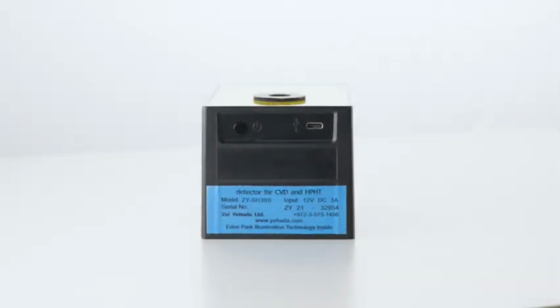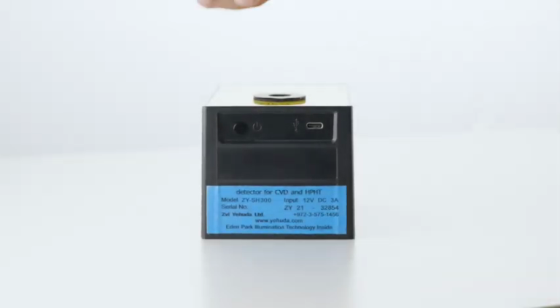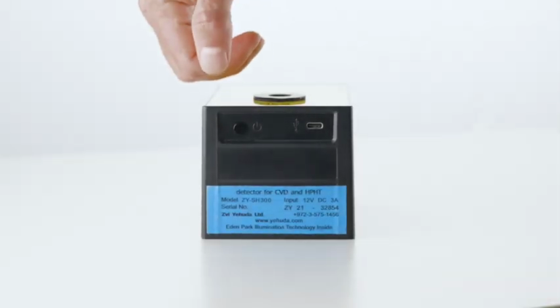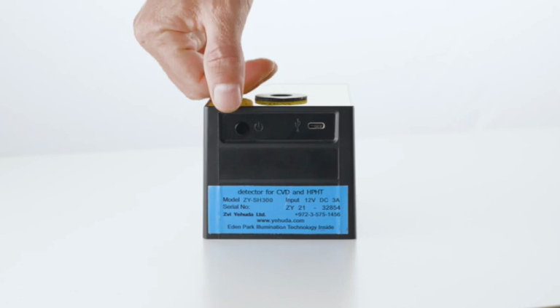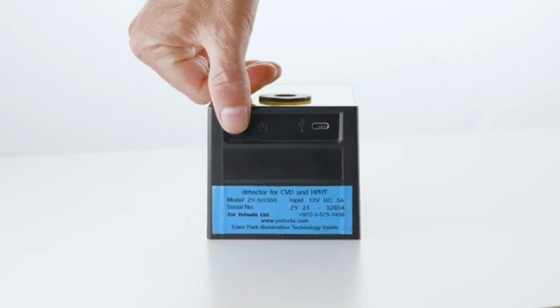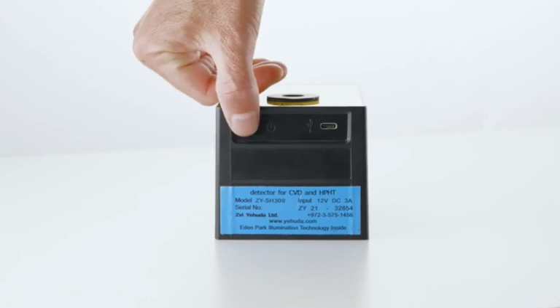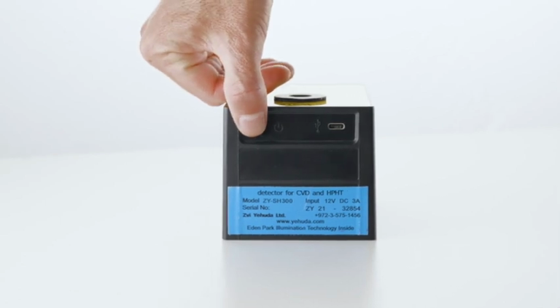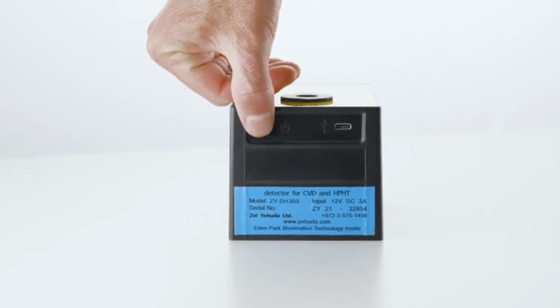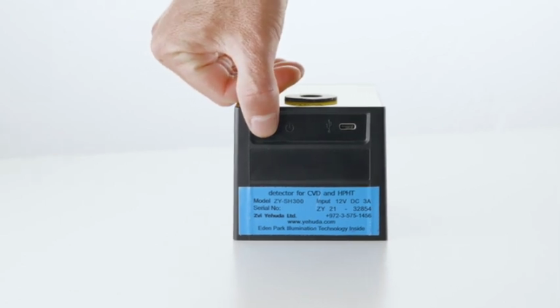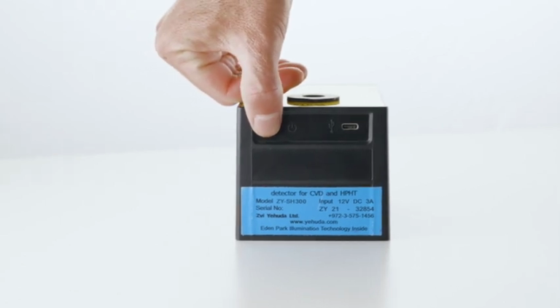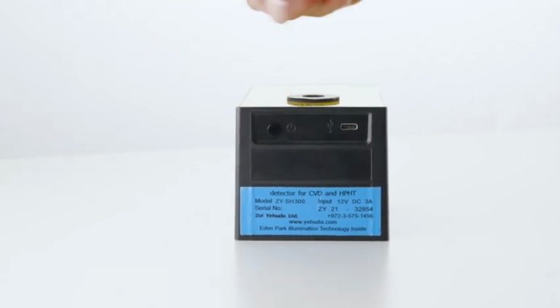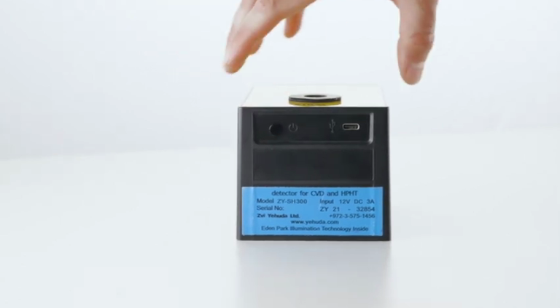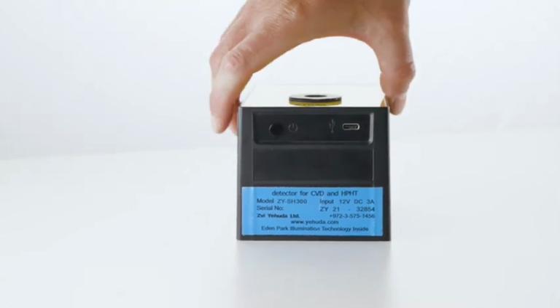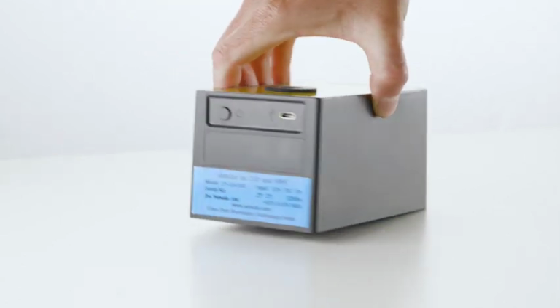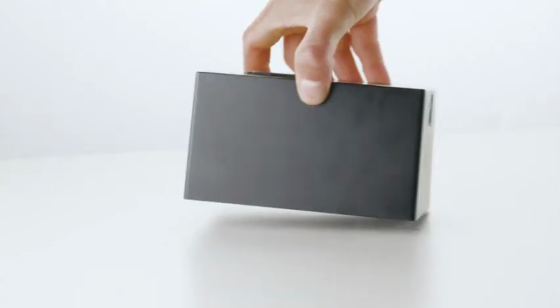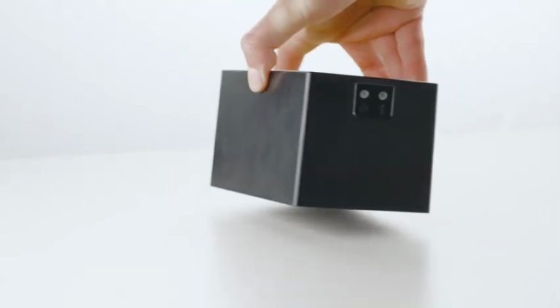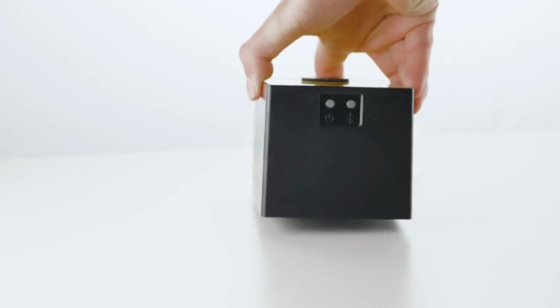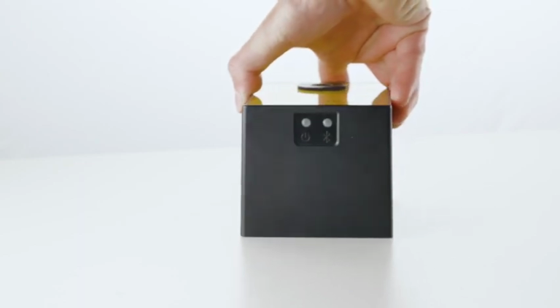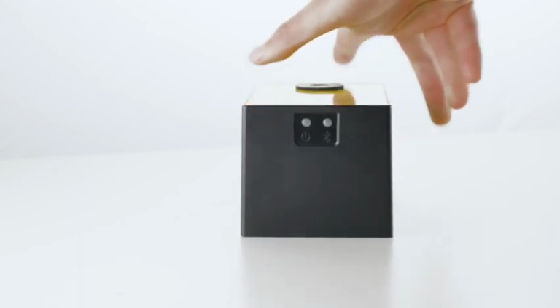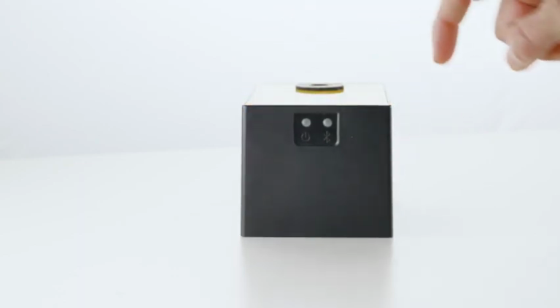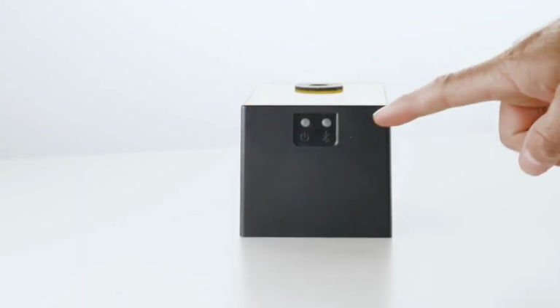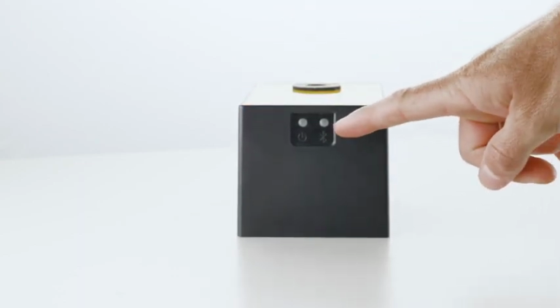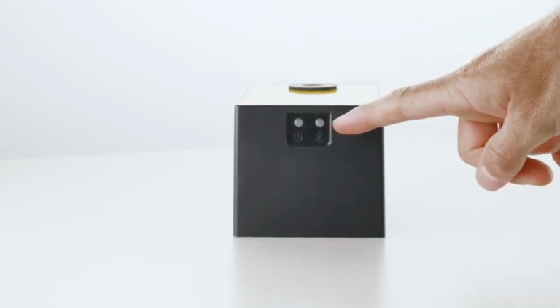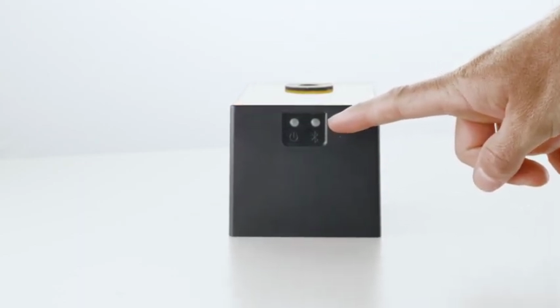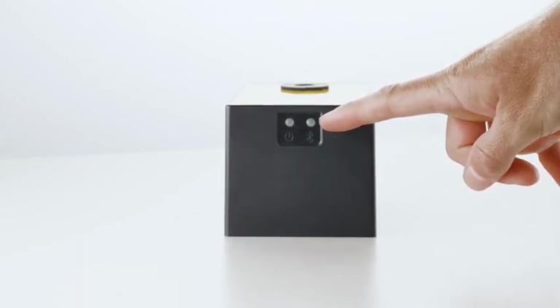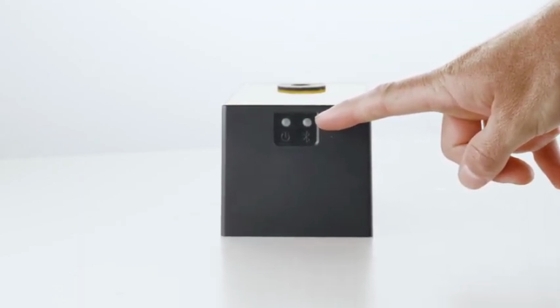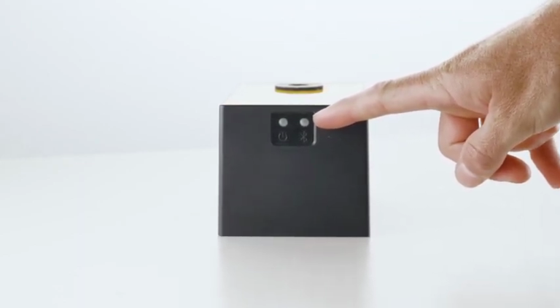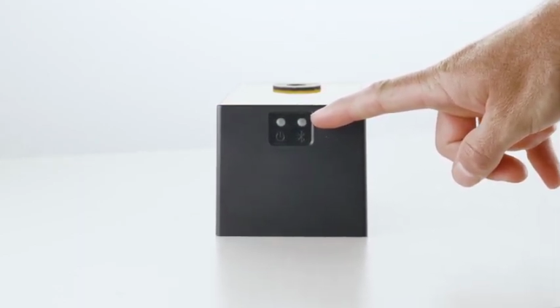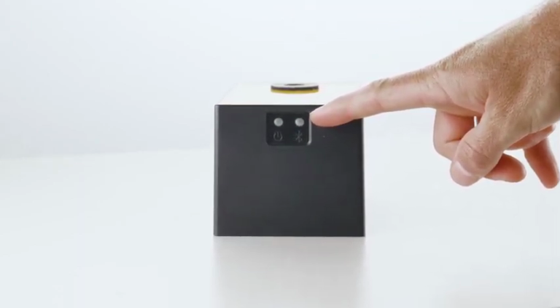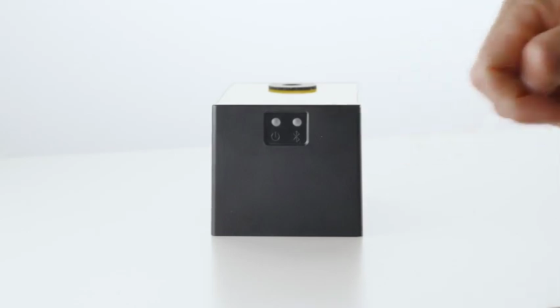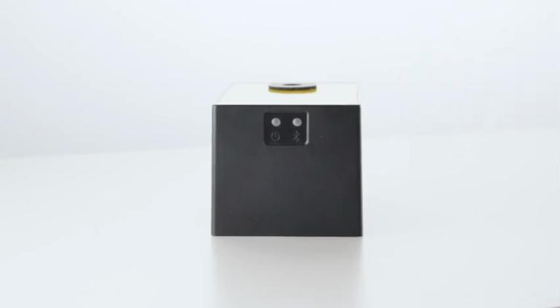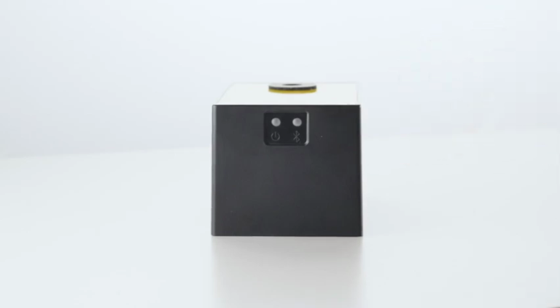Hello, meet Dr. Watson. To turn Dr. Watson on or off, please press the on-off button at the back for three seconds. When the LED in the front blinks, the doctor is on.